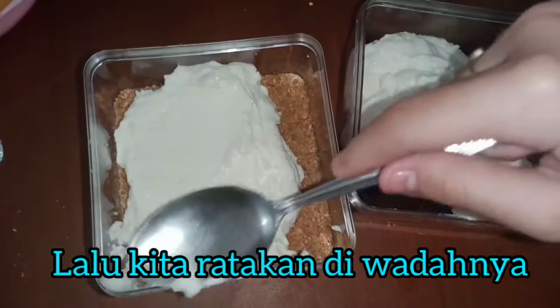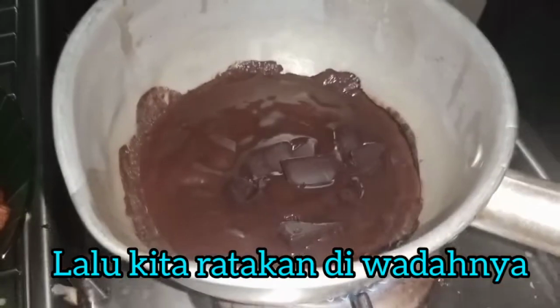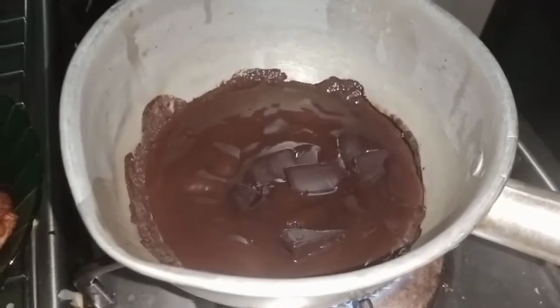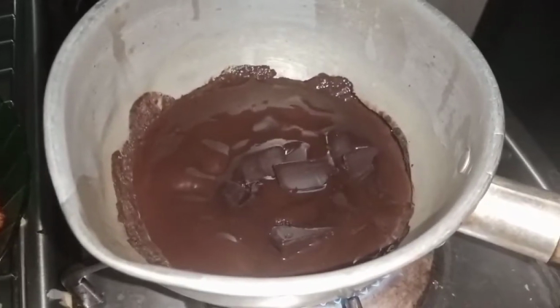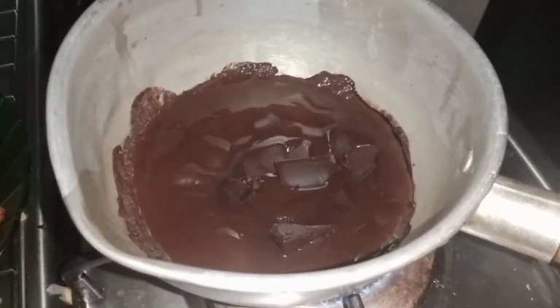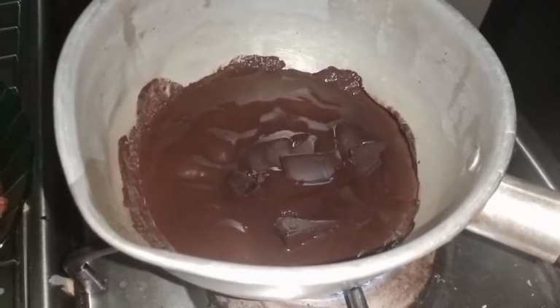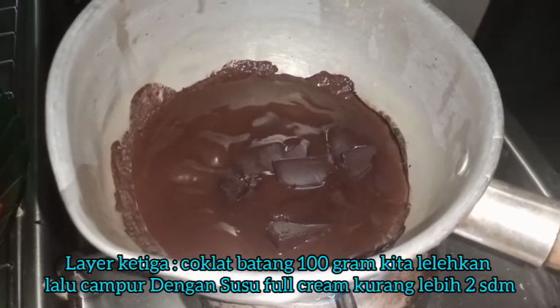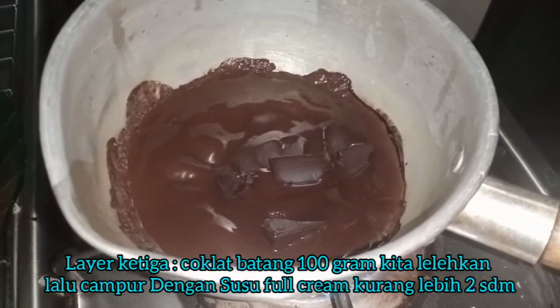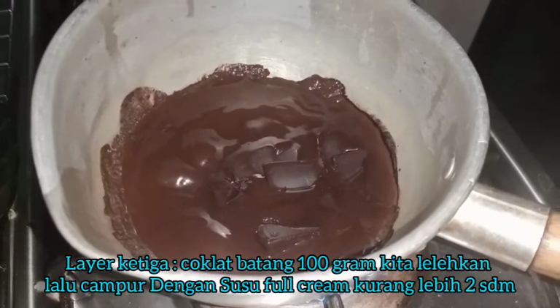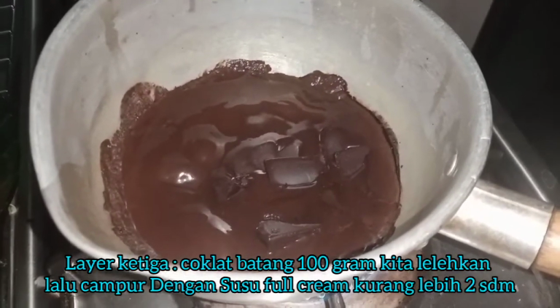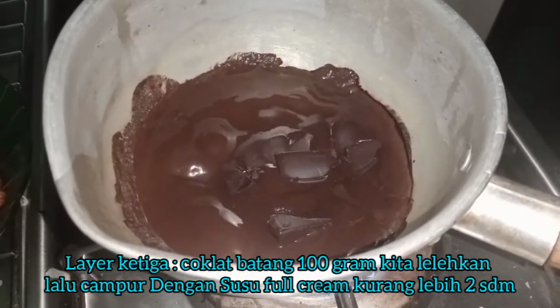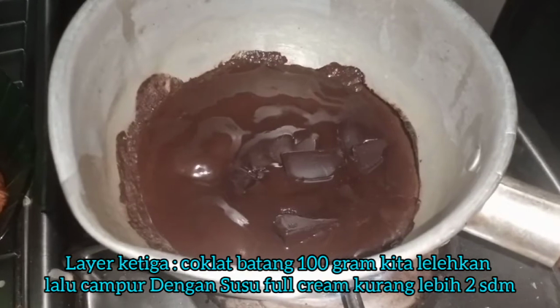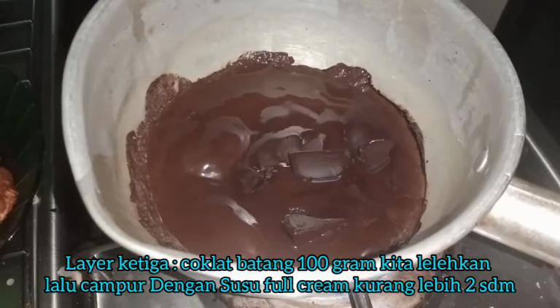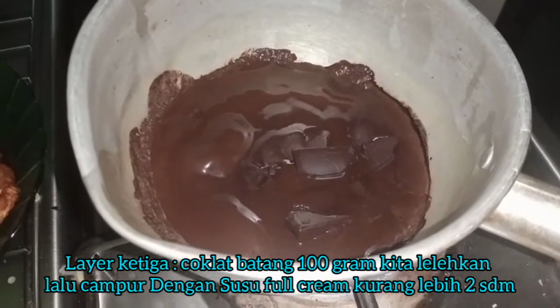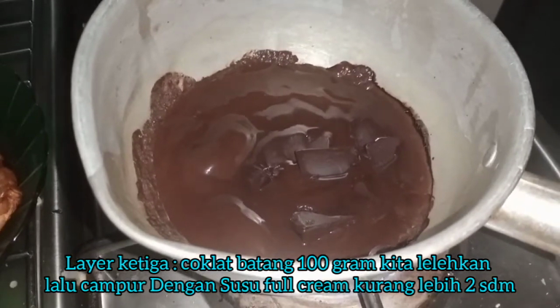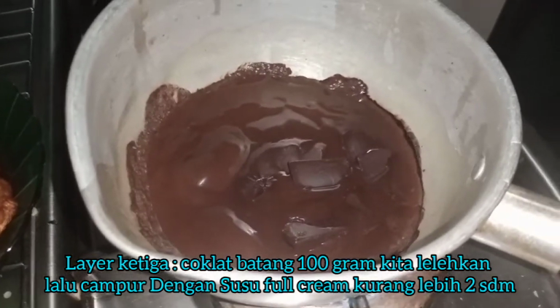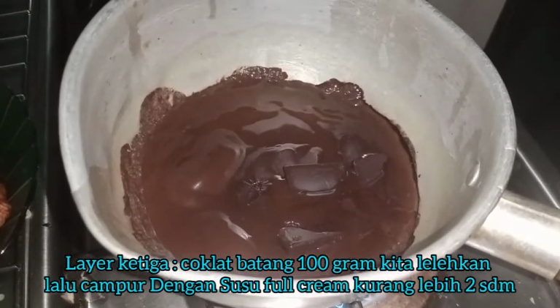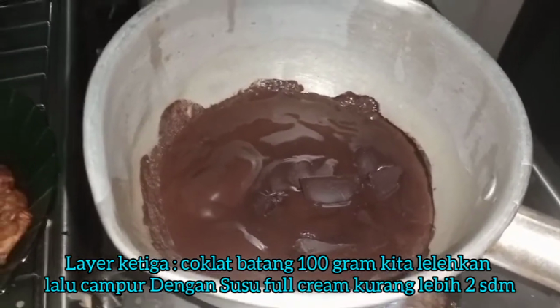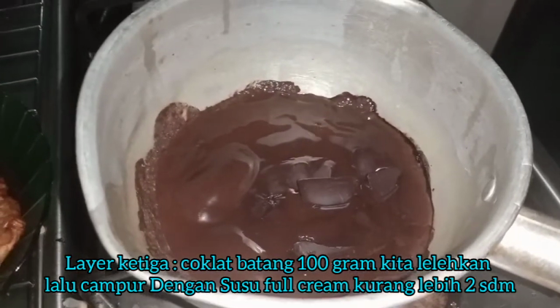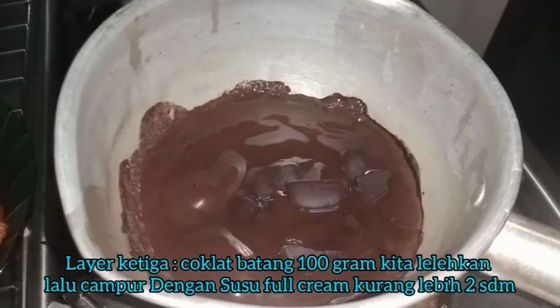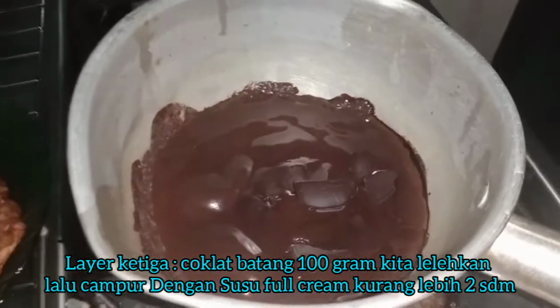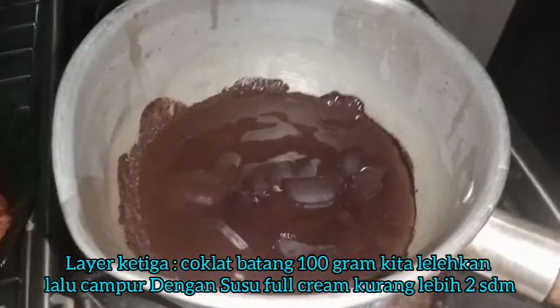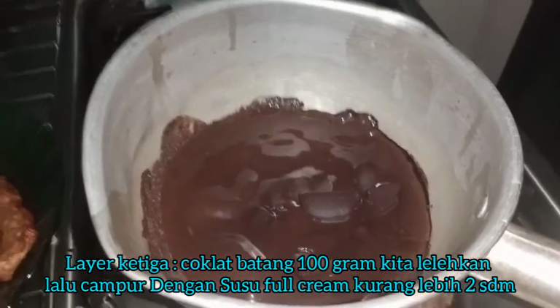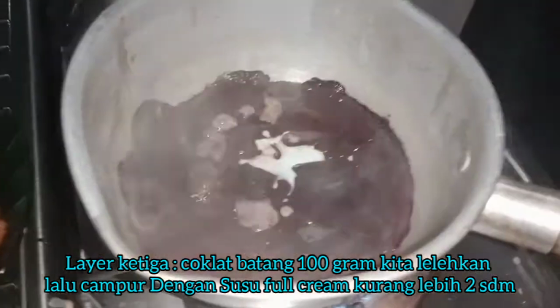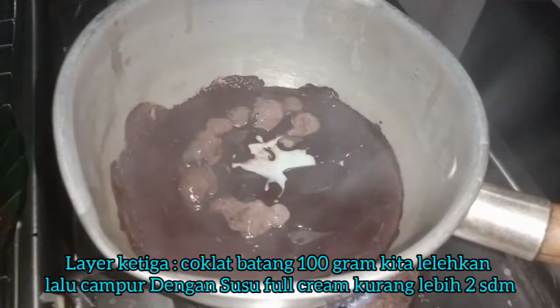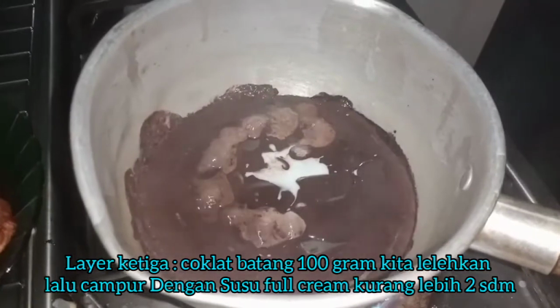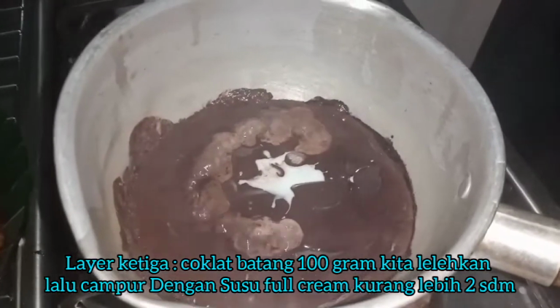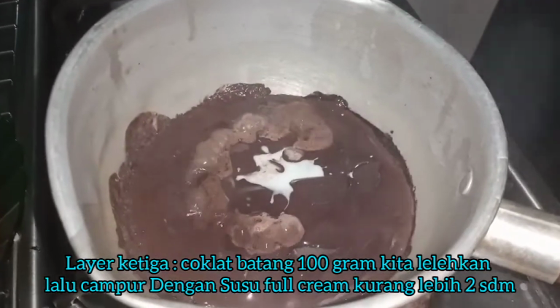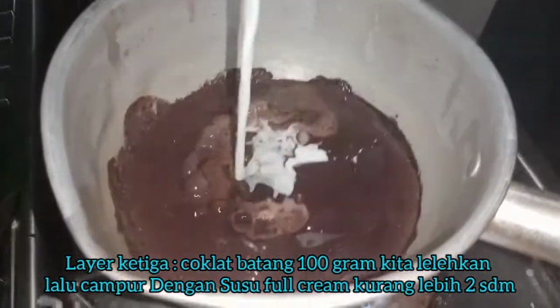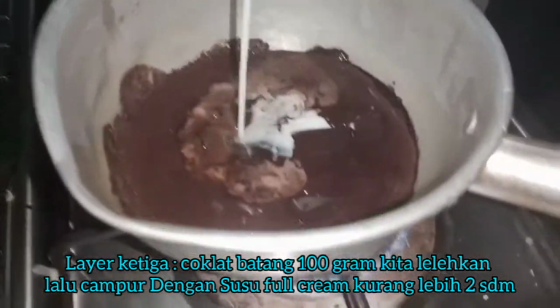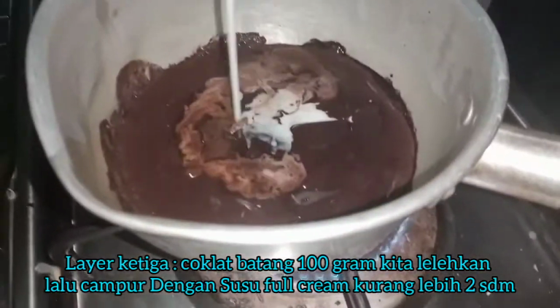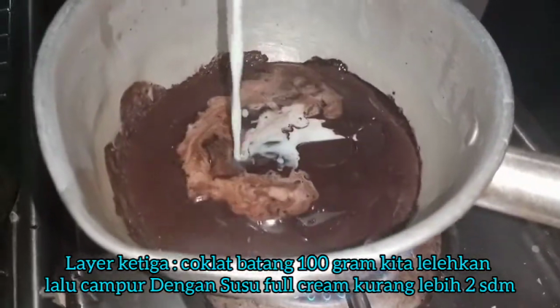Dan juga kita lelehkan coklat. Ini sekitar 100 gram. Kita tambahkan susu.